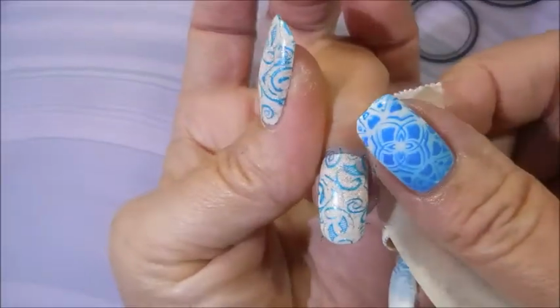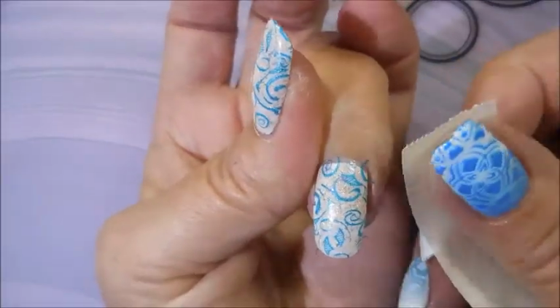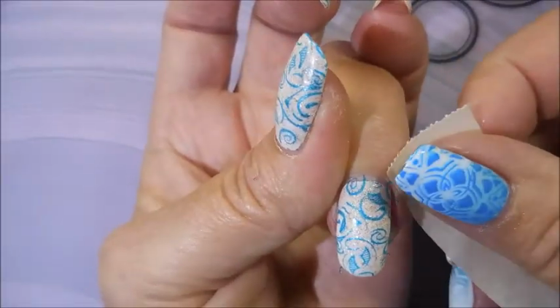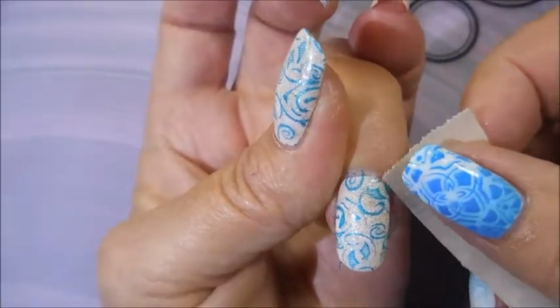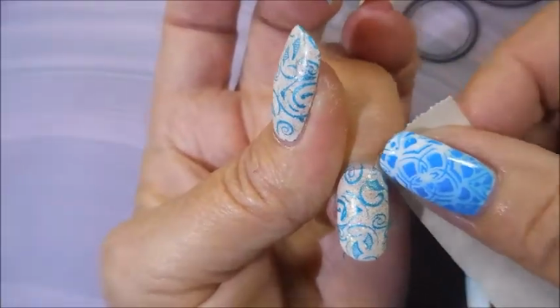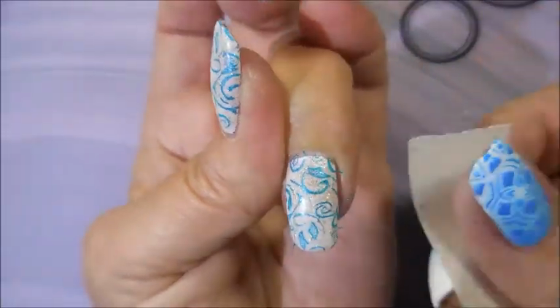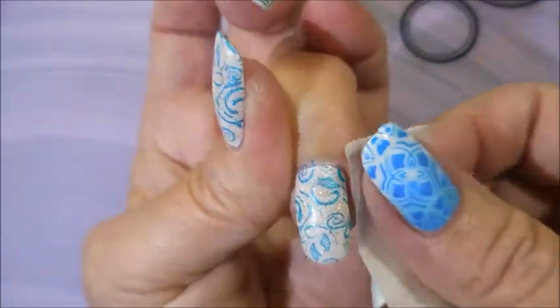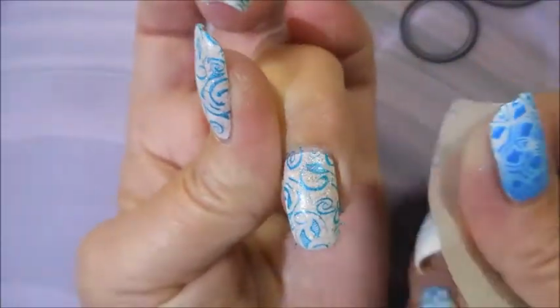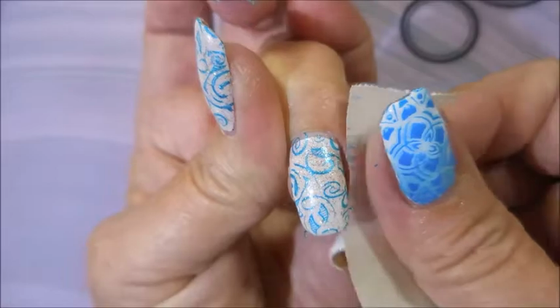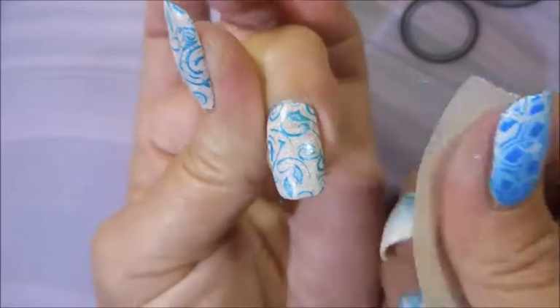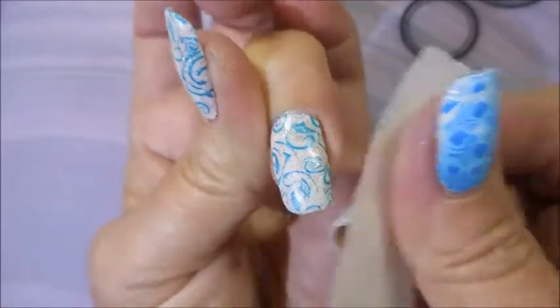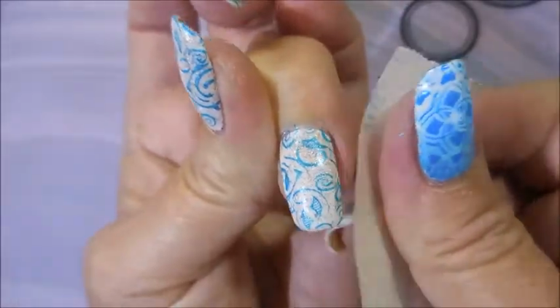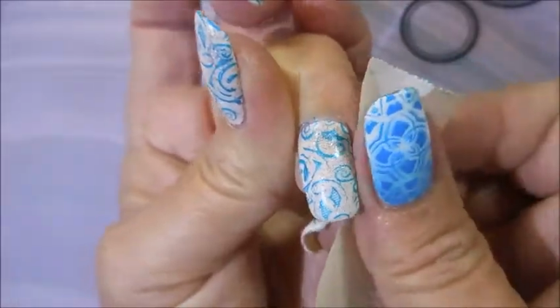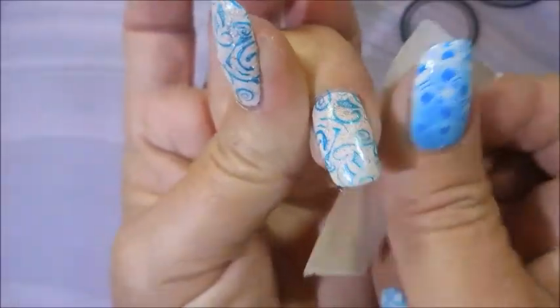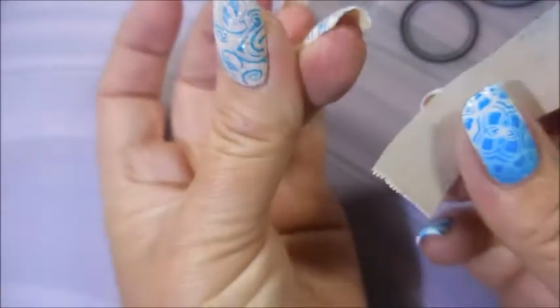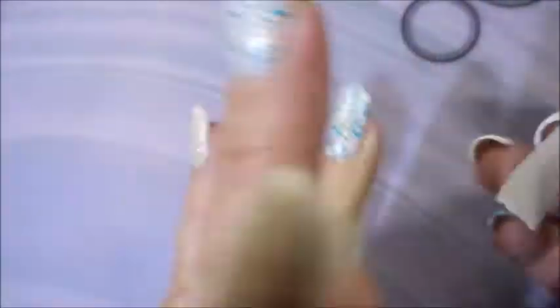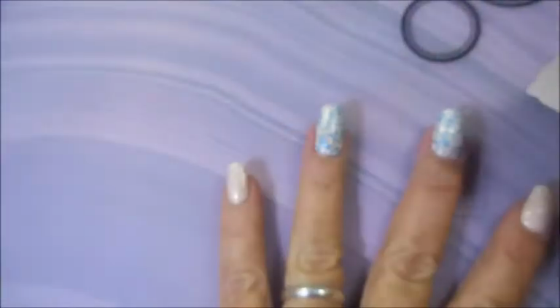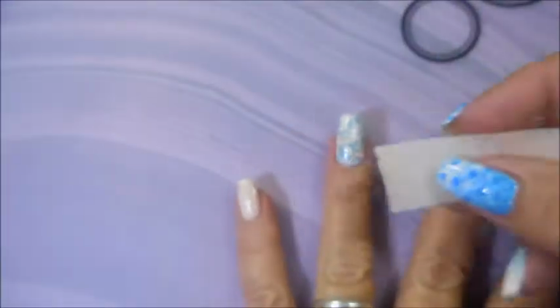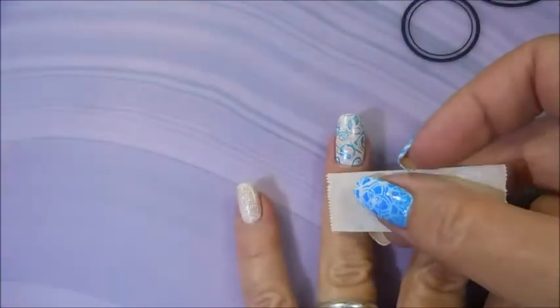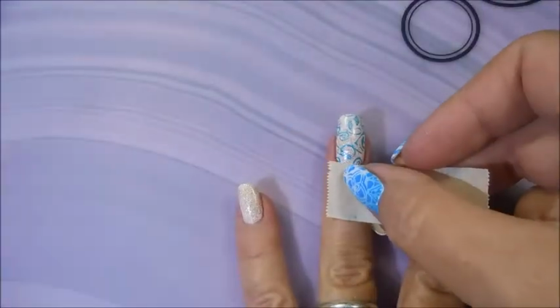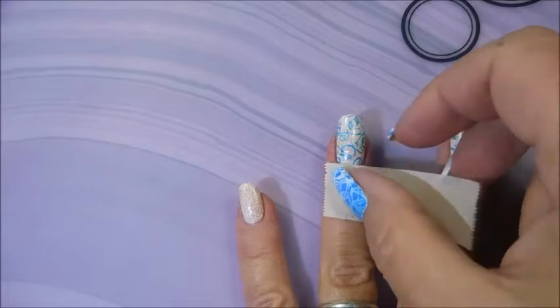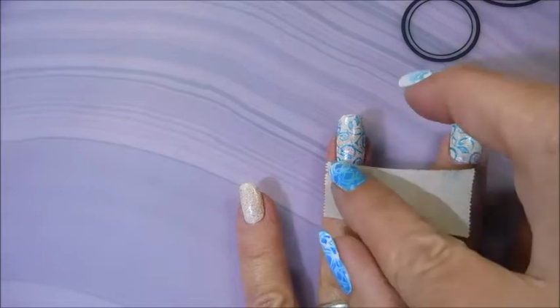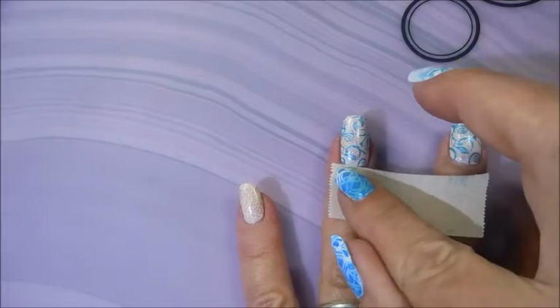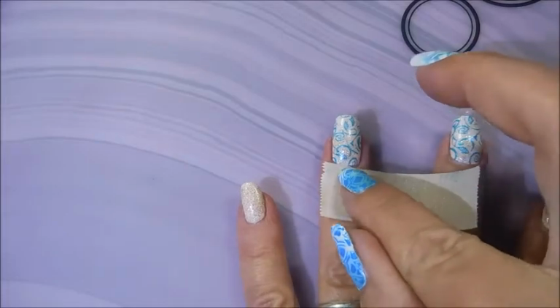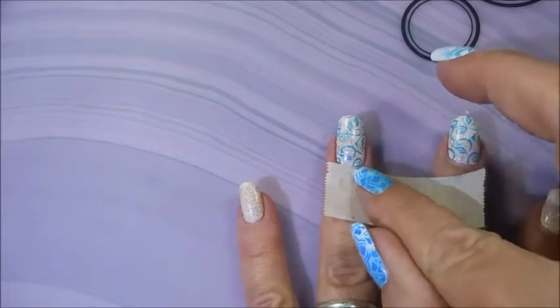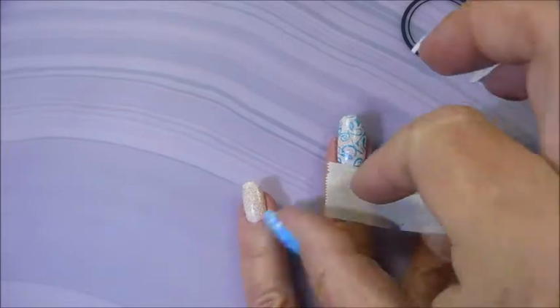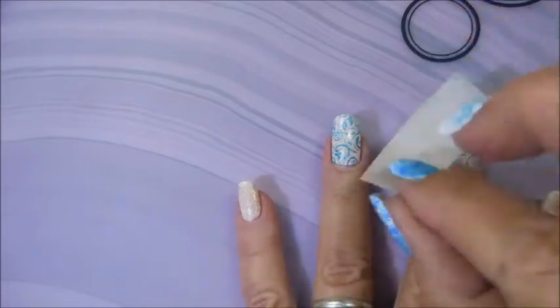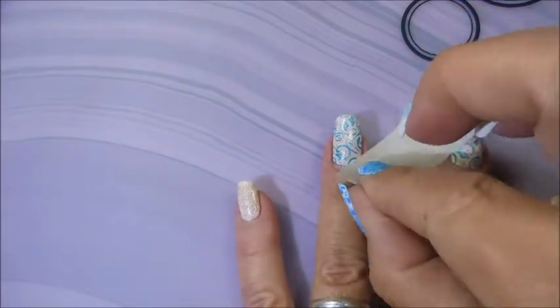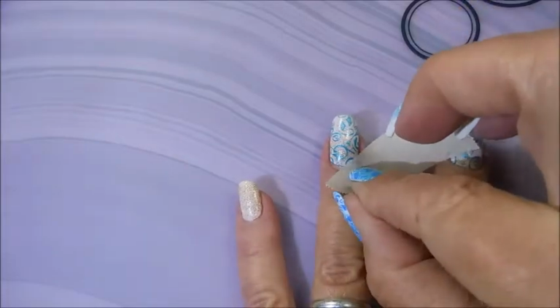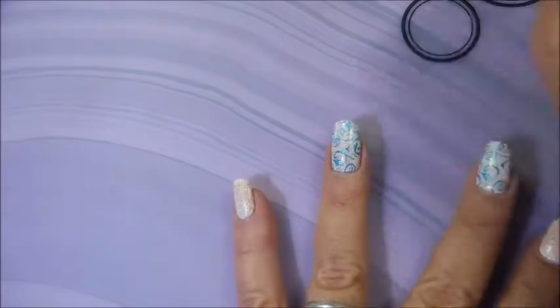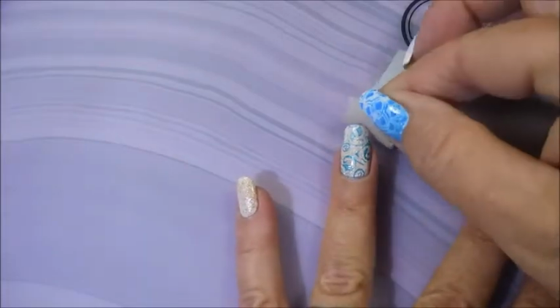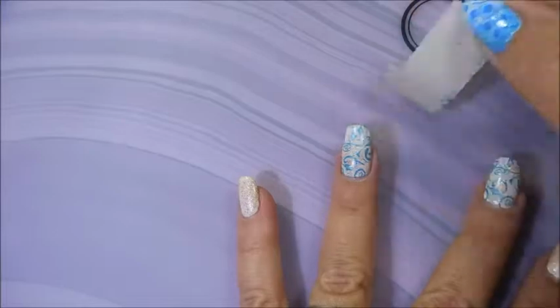Look how good this comes up with the tape. It's way good. Love it, love it when it works out like that. I mean I almost don't even need to do acetone or anything — it just comes up so good. I love that.